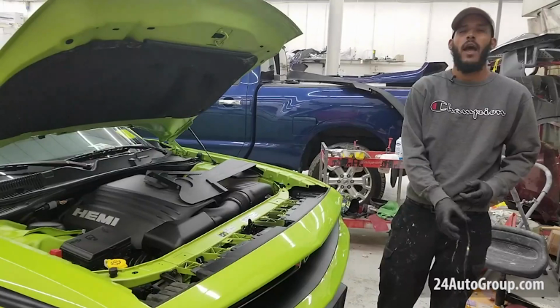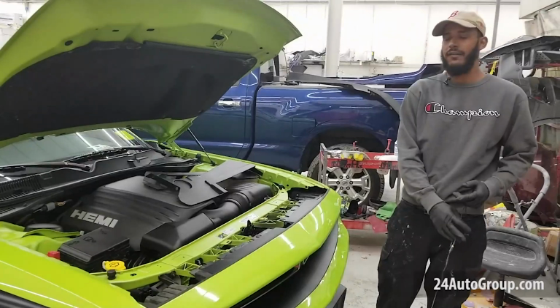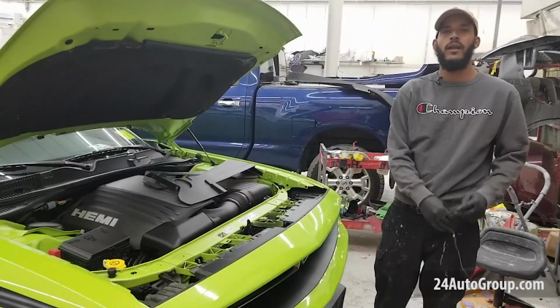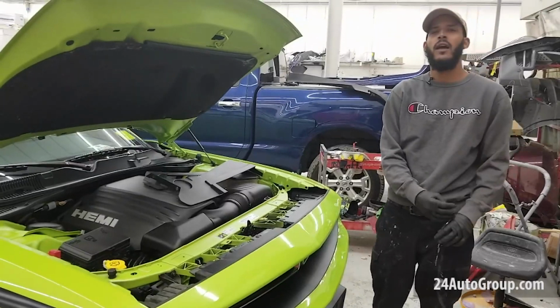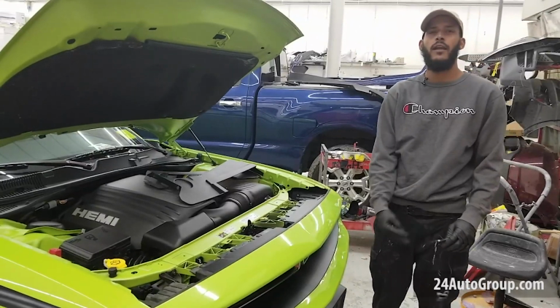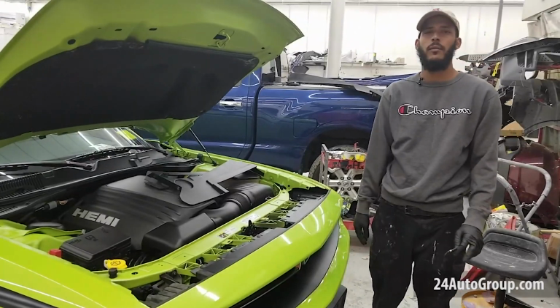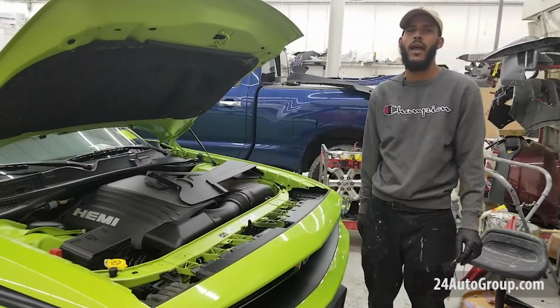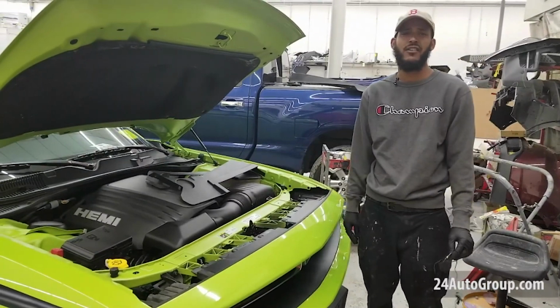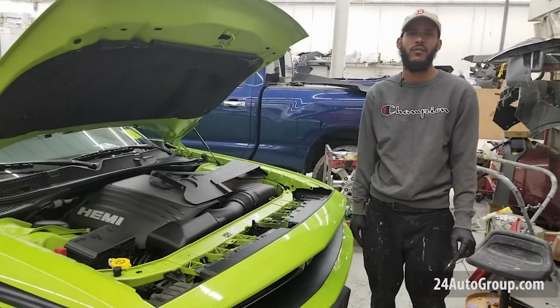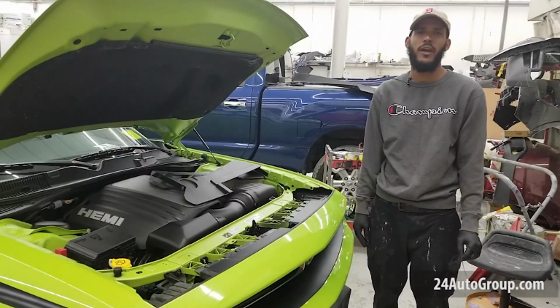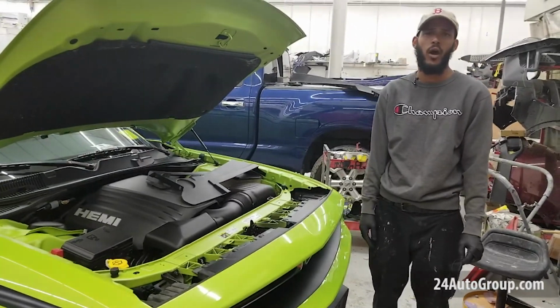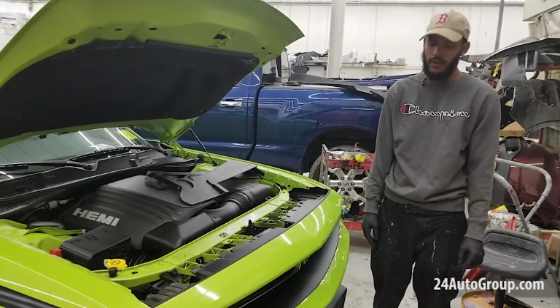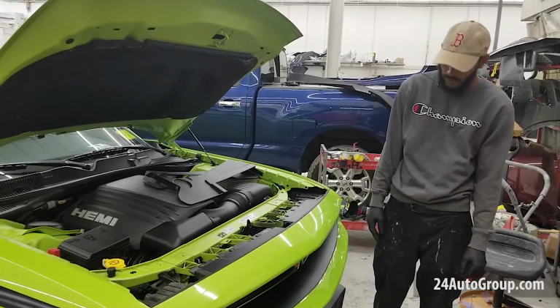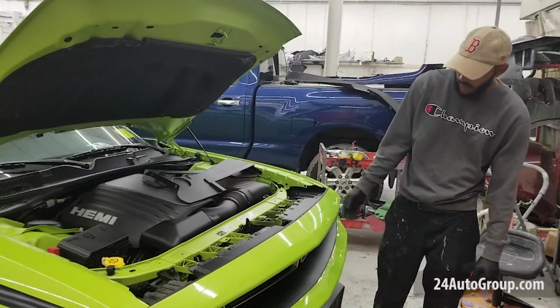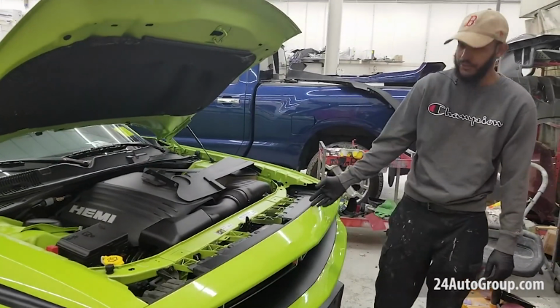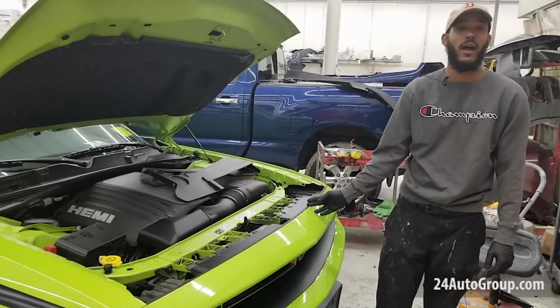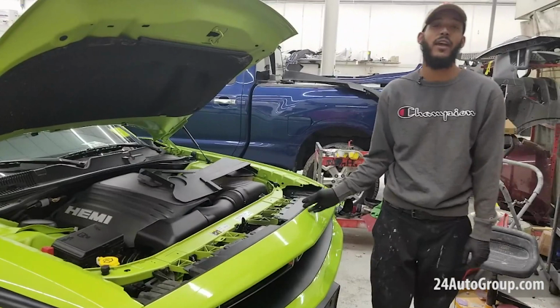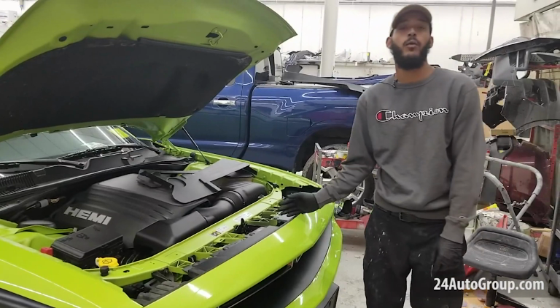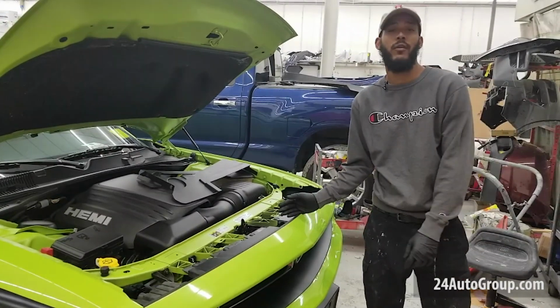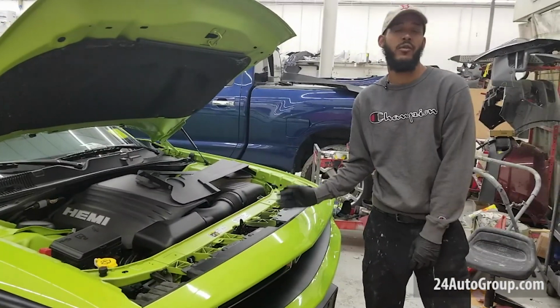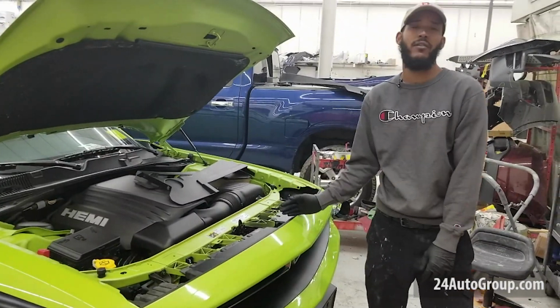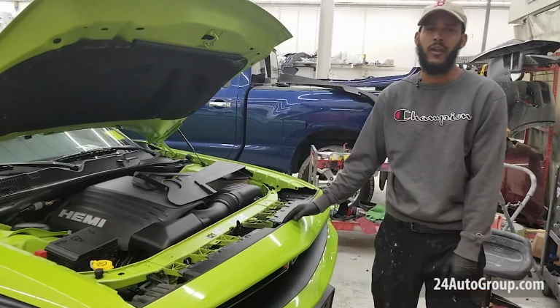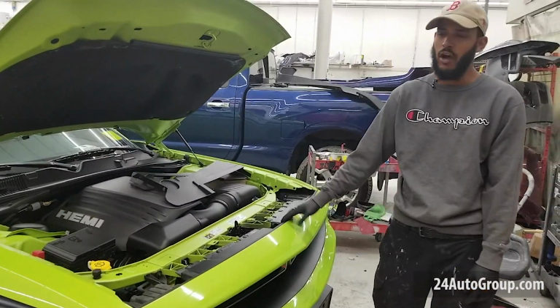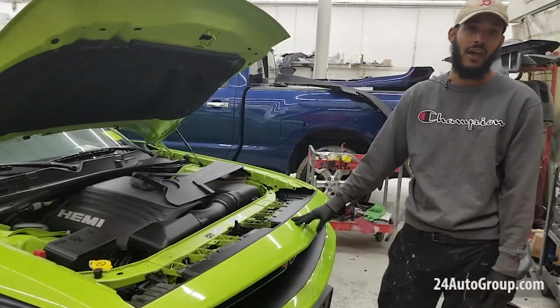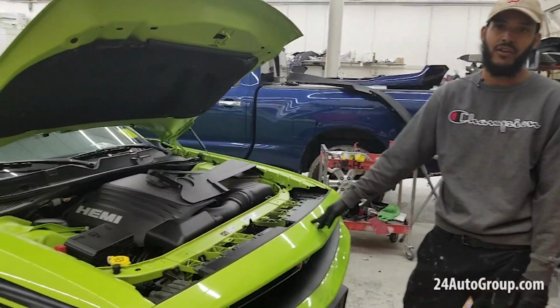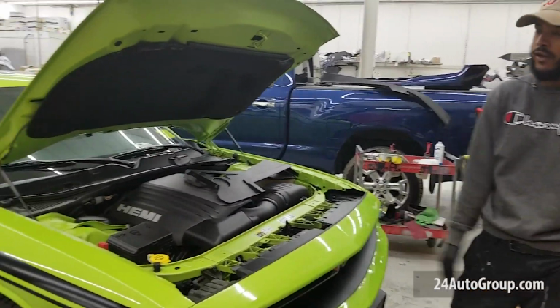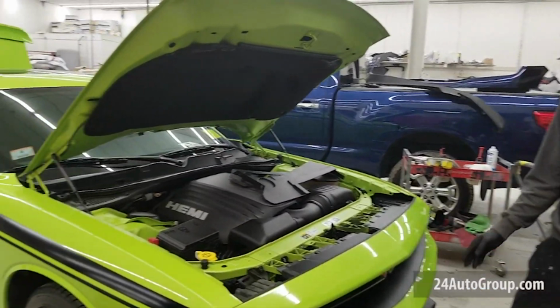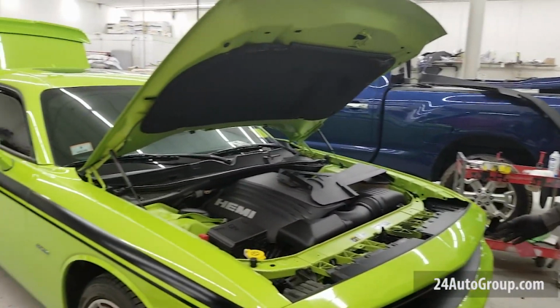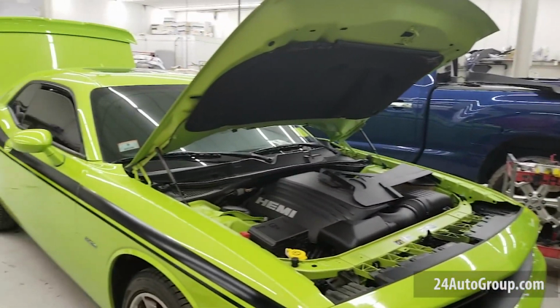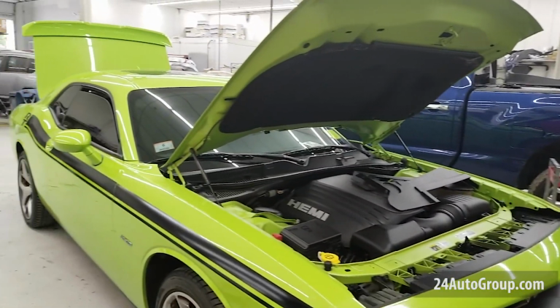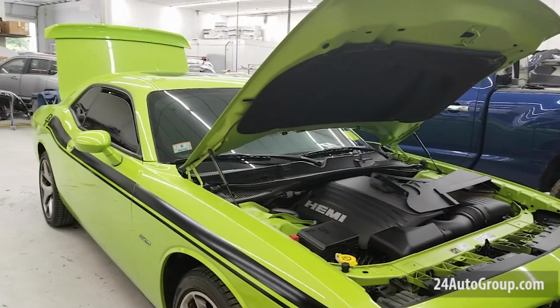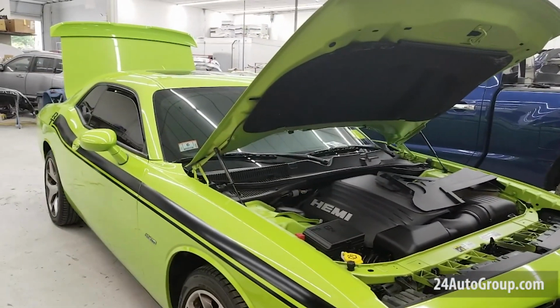Hi everyone, here's Demas at Collision24 here in Brockton. Today we've got out here this beautiful 2016 Dodge Challenger. It has front end damage.